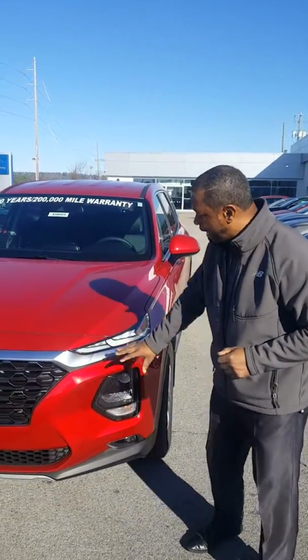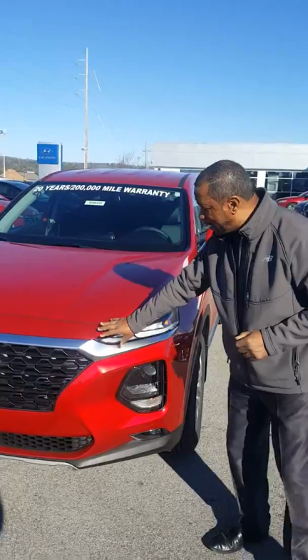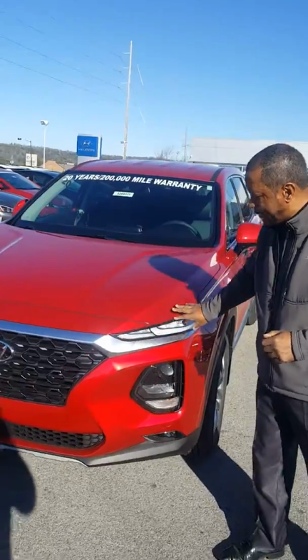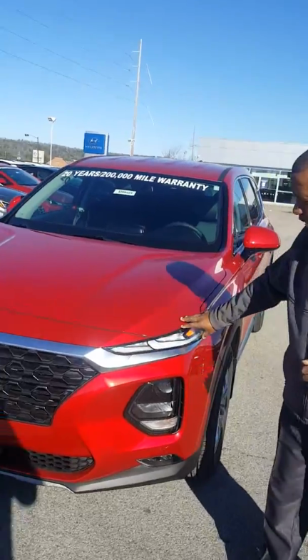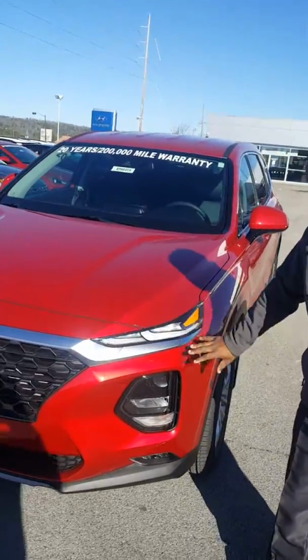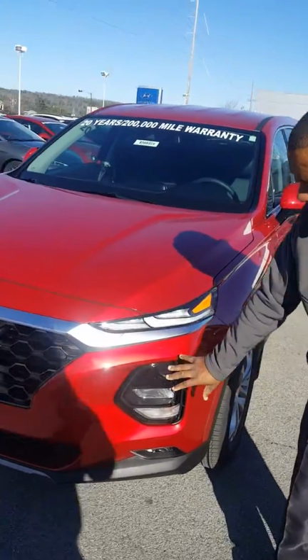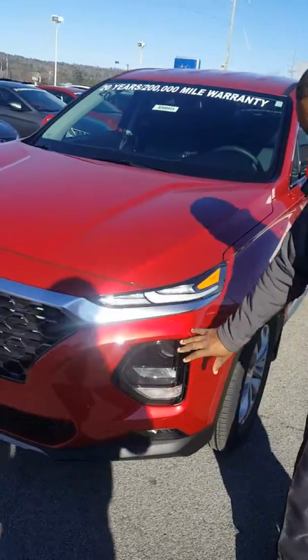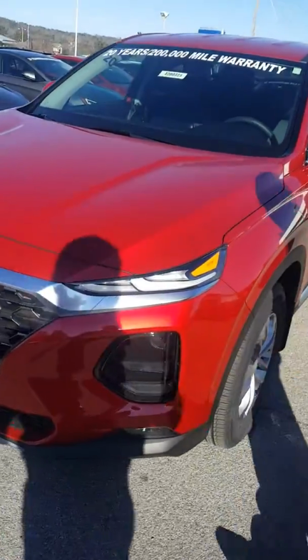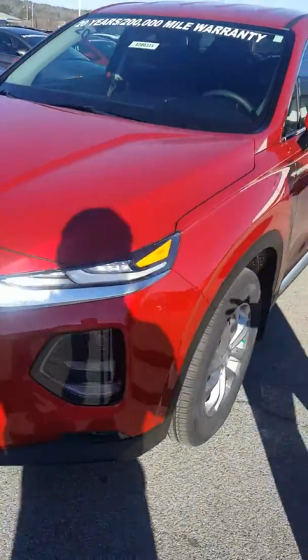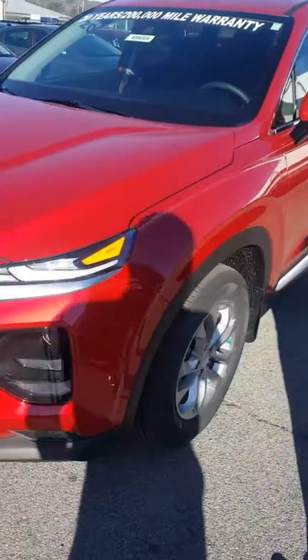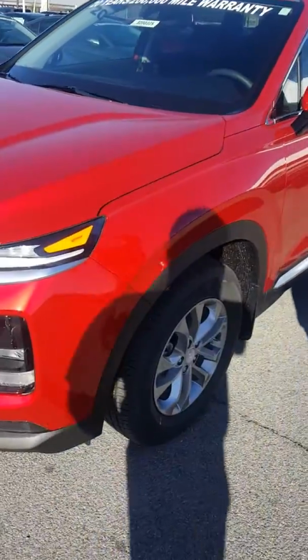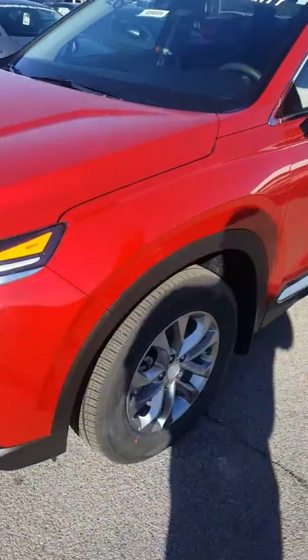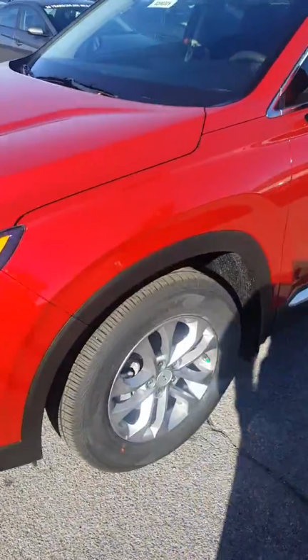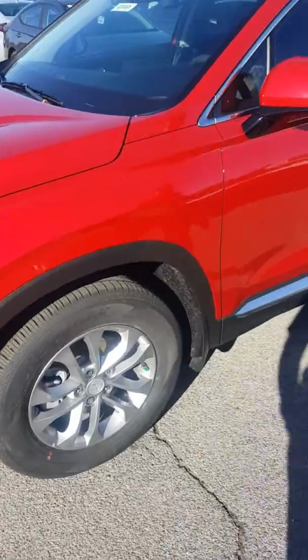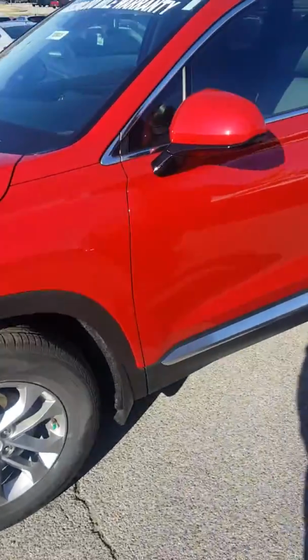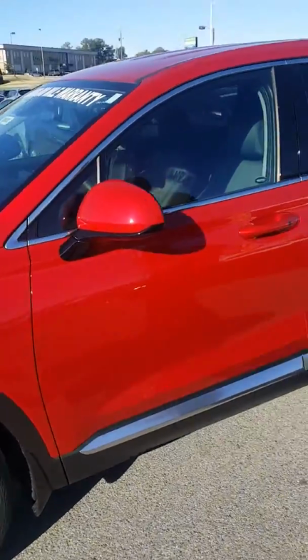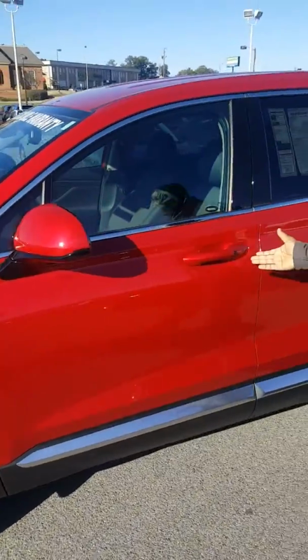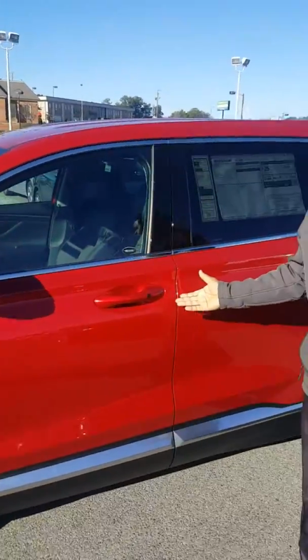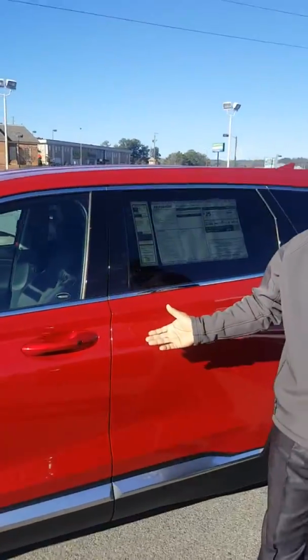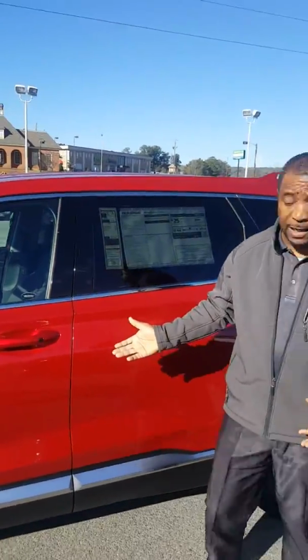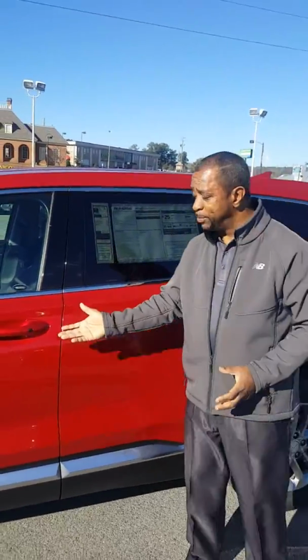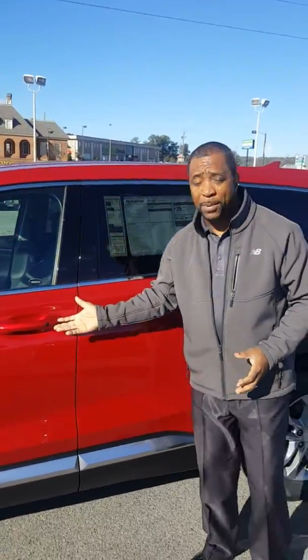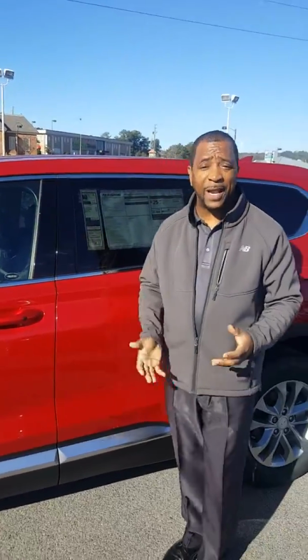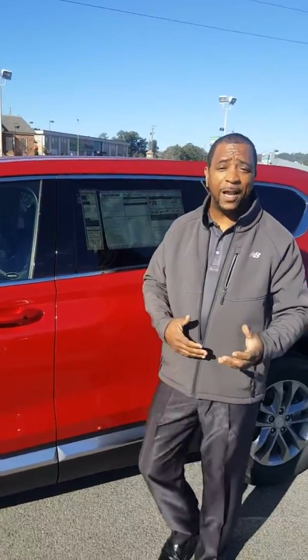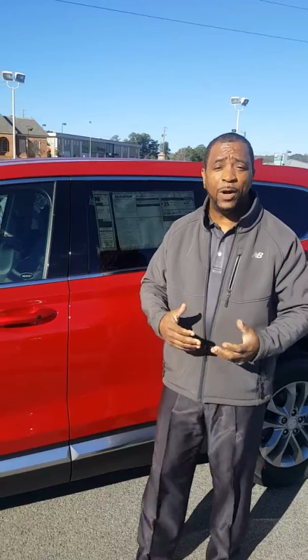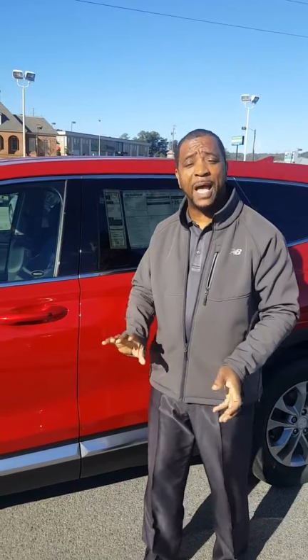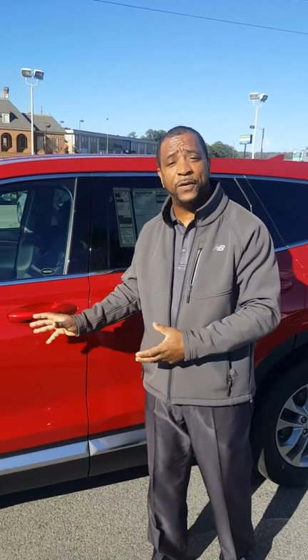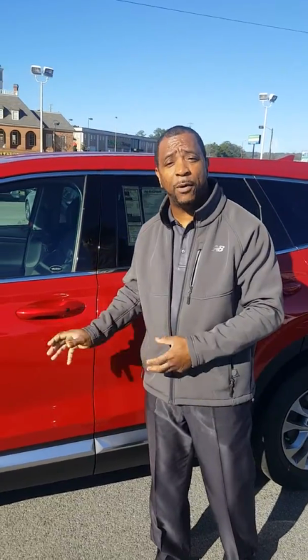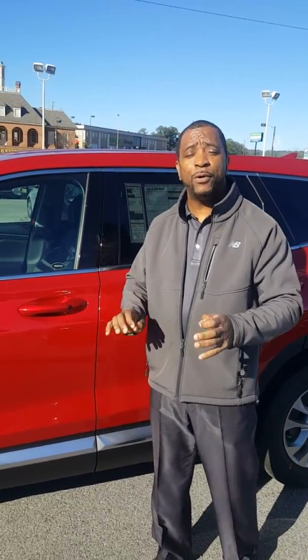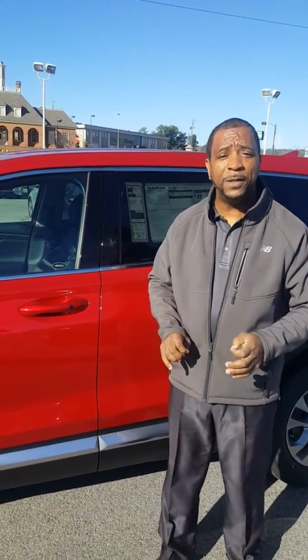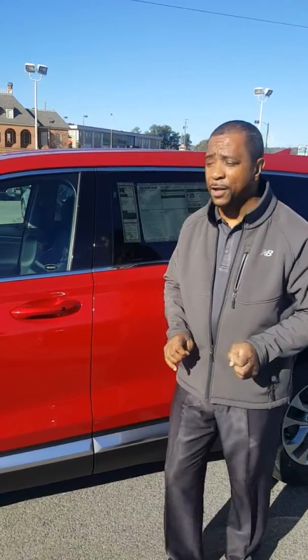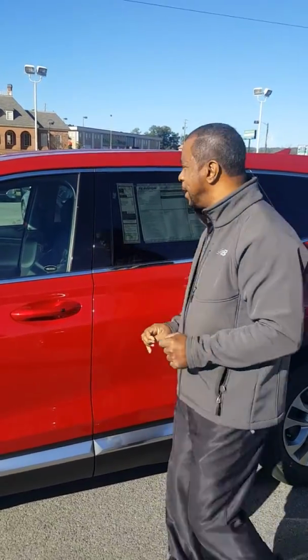You have the LED daytime running lights here, headlights here, and the aluminum wheels here. Now, this is equipped with what we call the proximity key, or spark key. Just press the button — you can lock and unlock it. Once inside, put your foot on the brake, press the button to start, and you're ready to go.